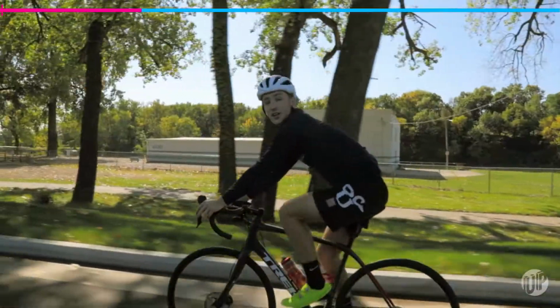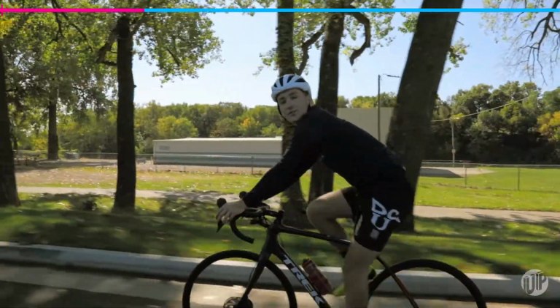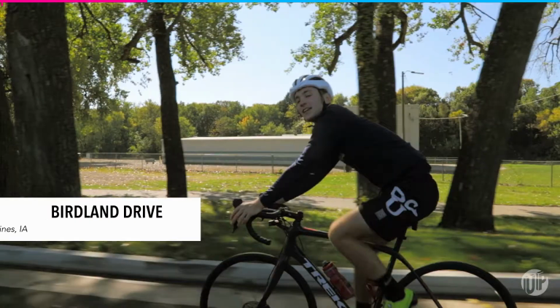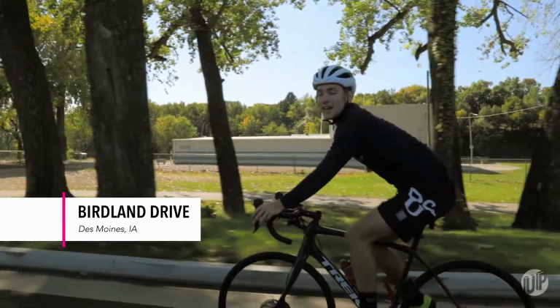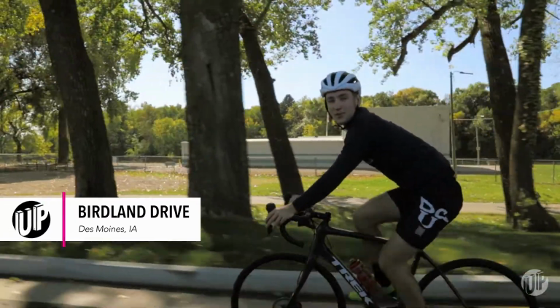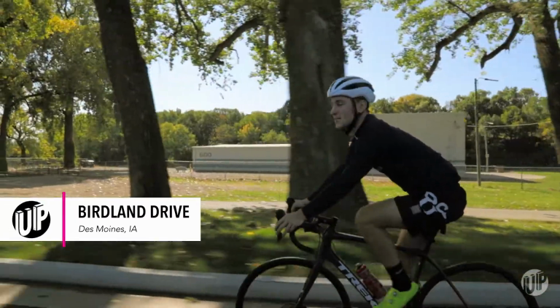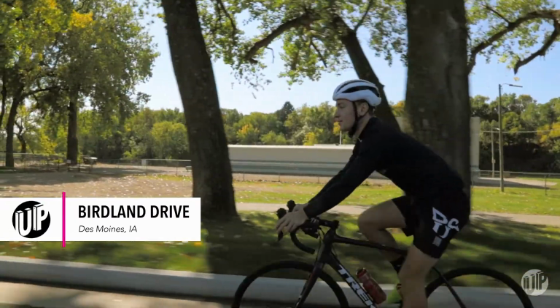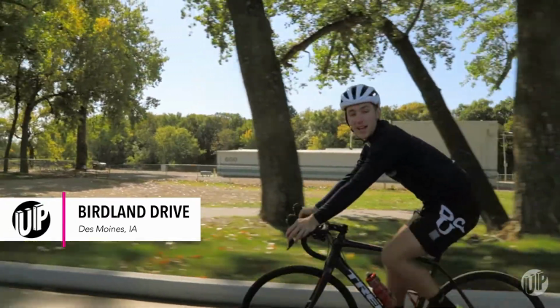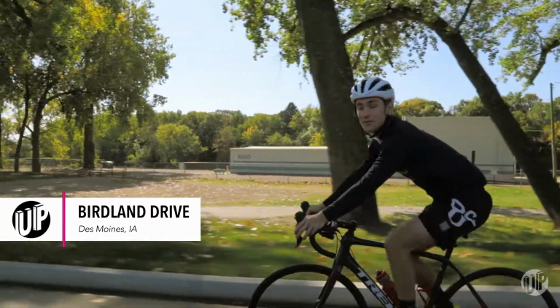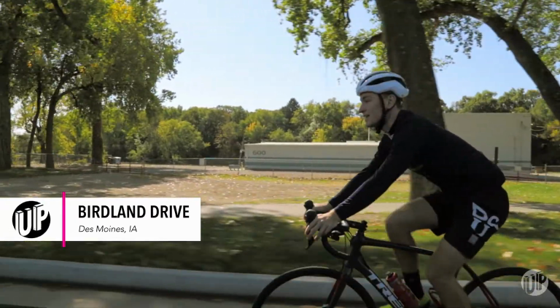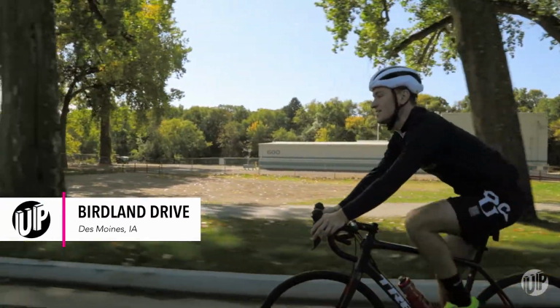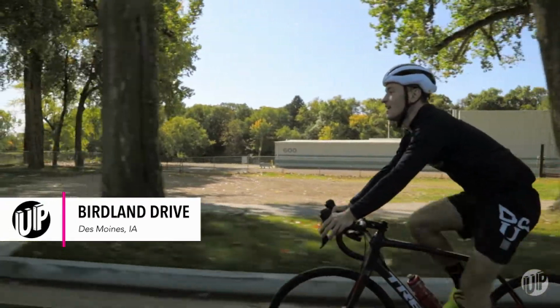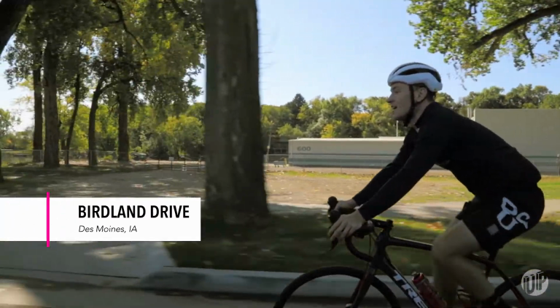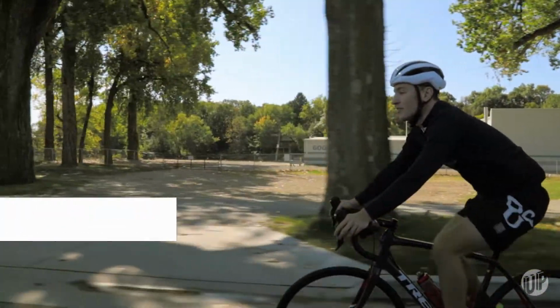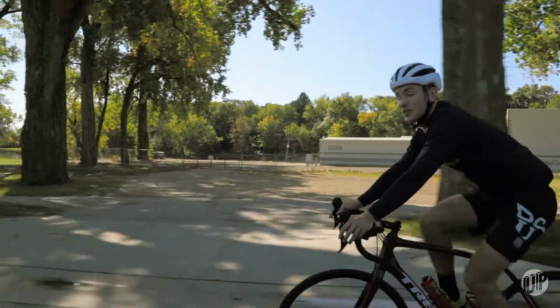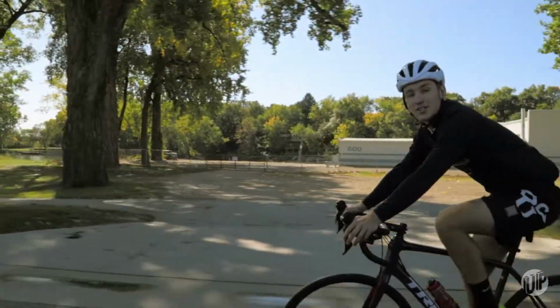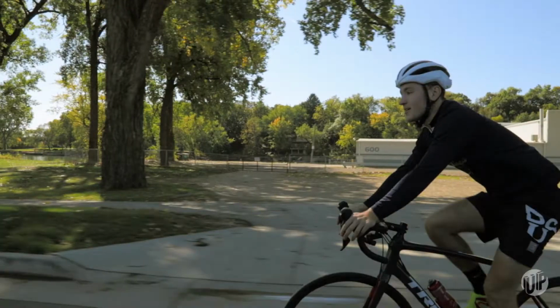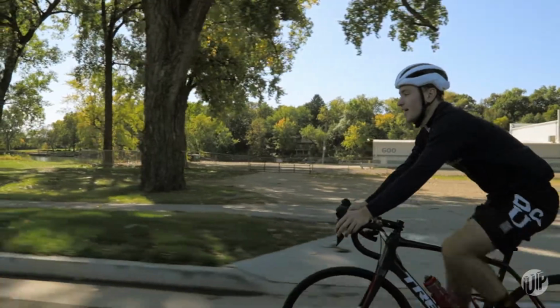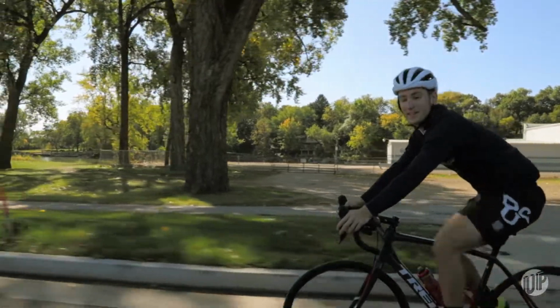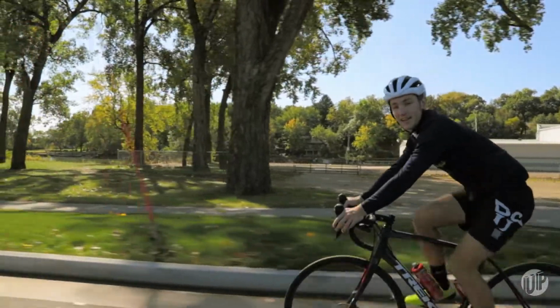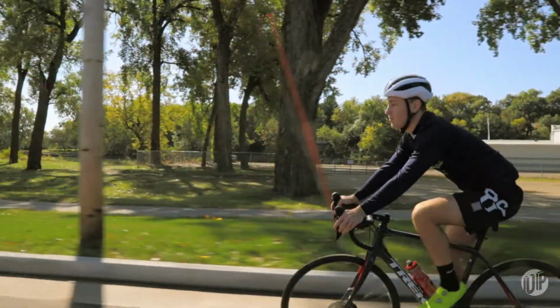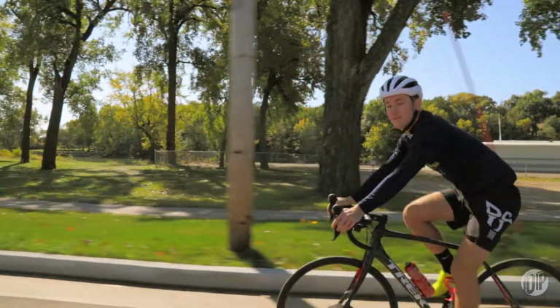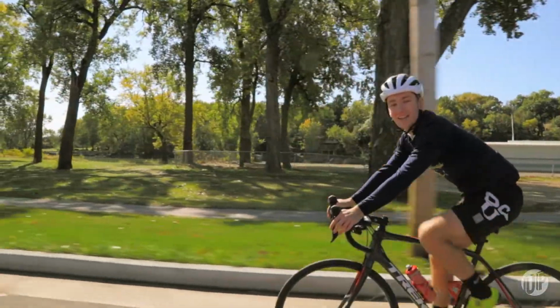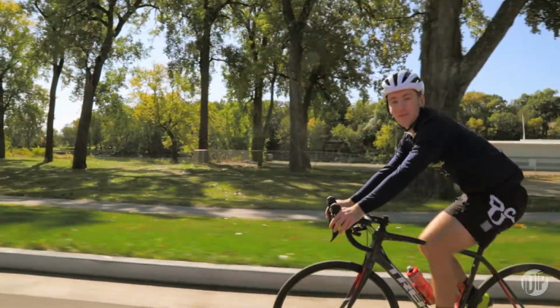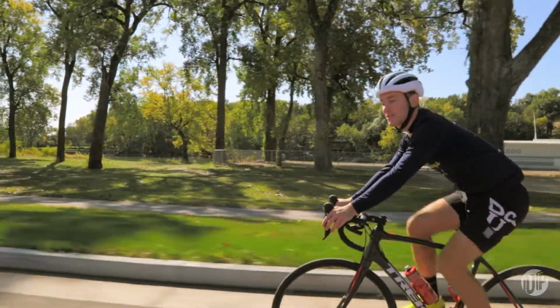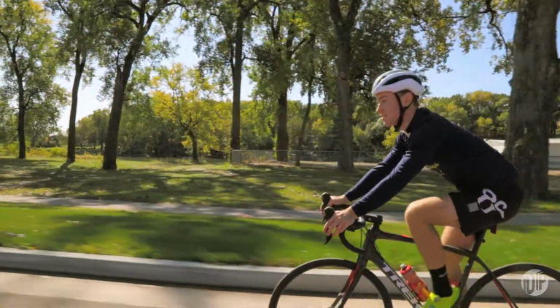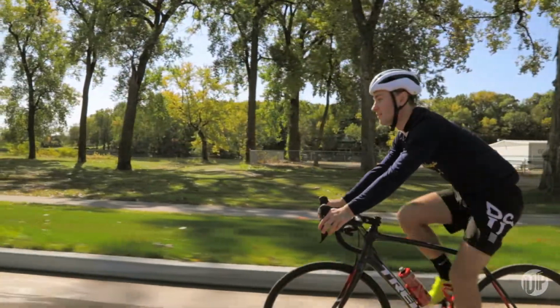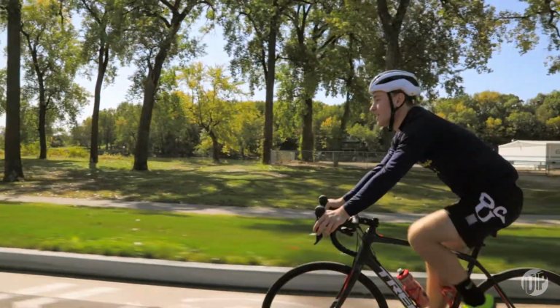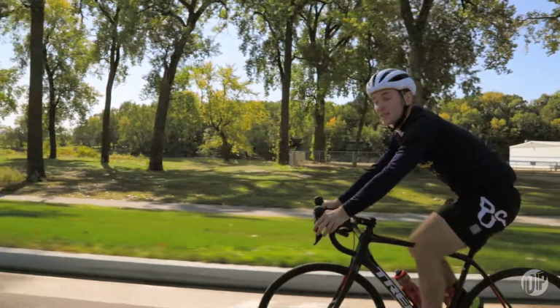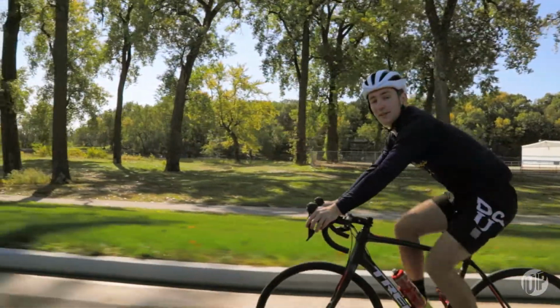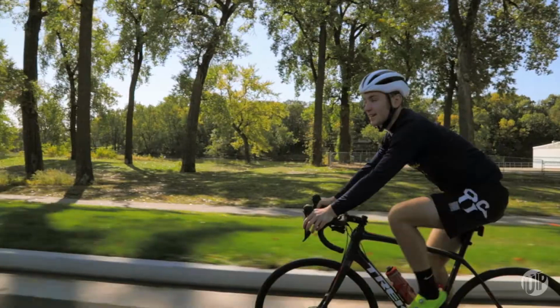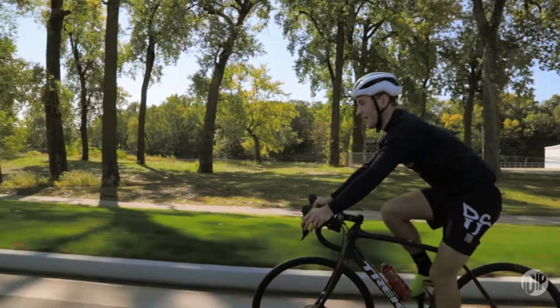First, we have to navigate the Des Moines metro, which is actually pretty easy. There's a large network of bike lanes, walking paths, and other paved trails too. It makes it super easy to get around.